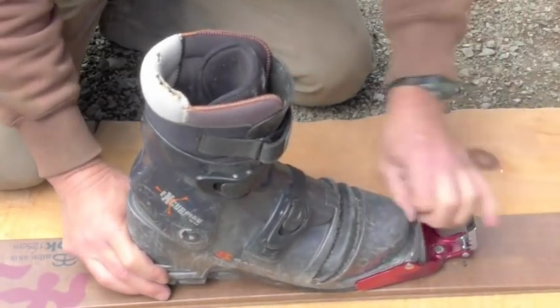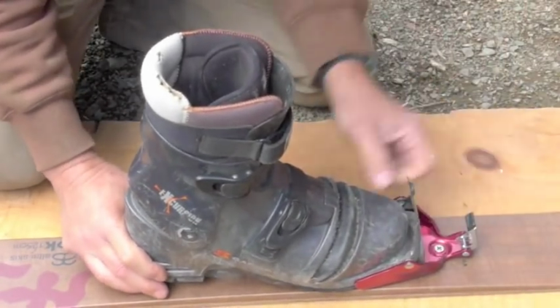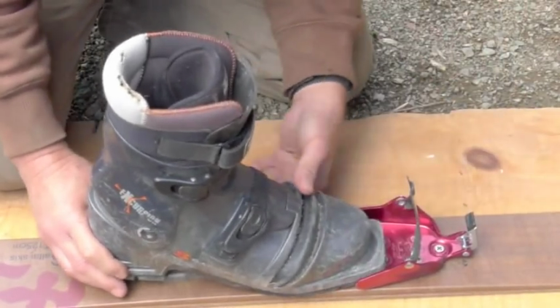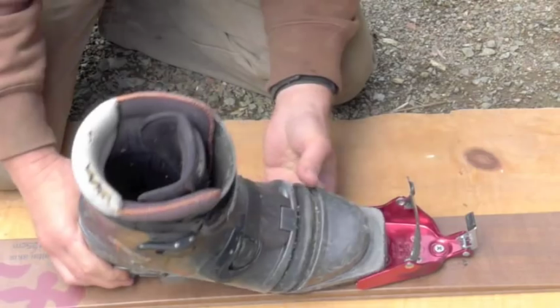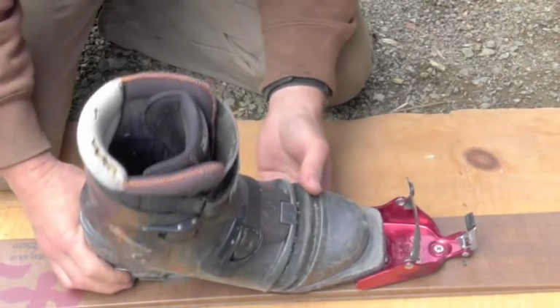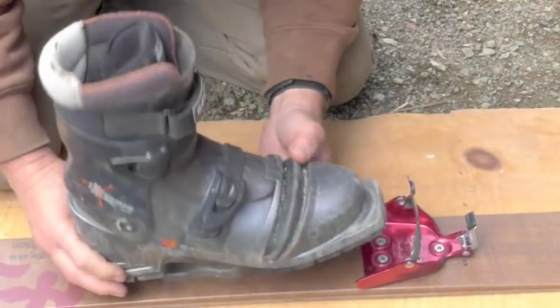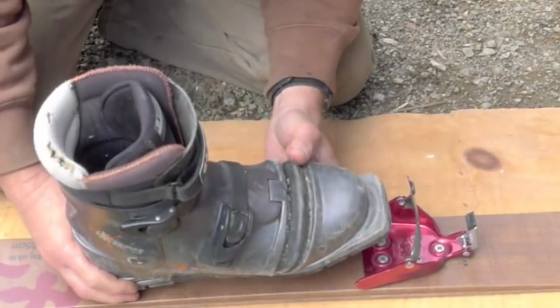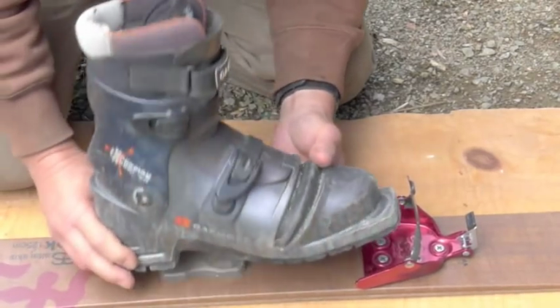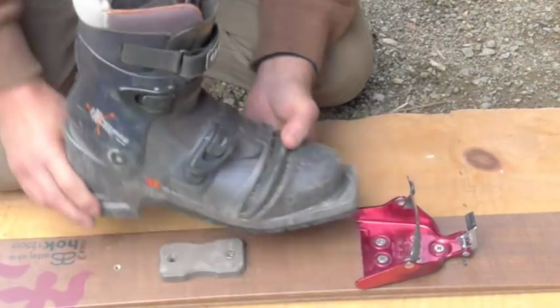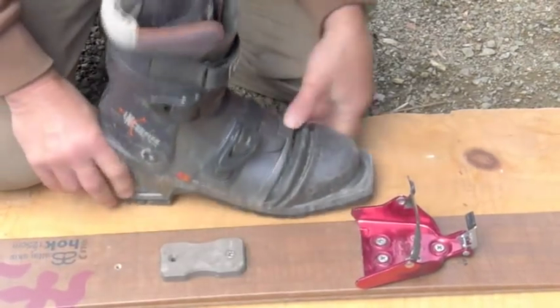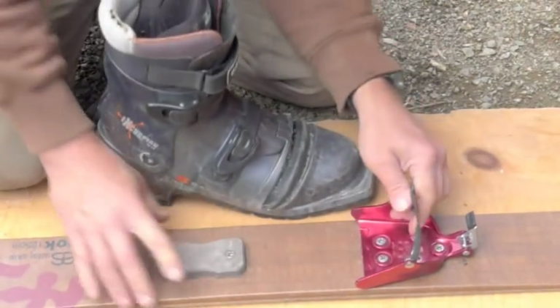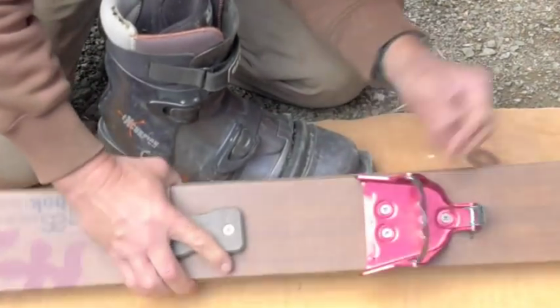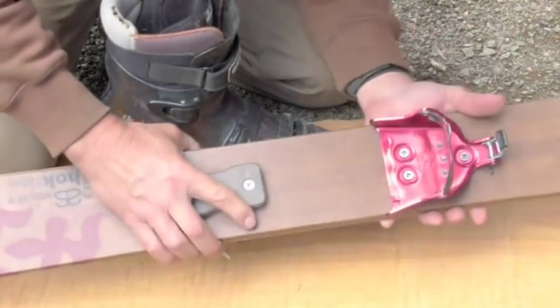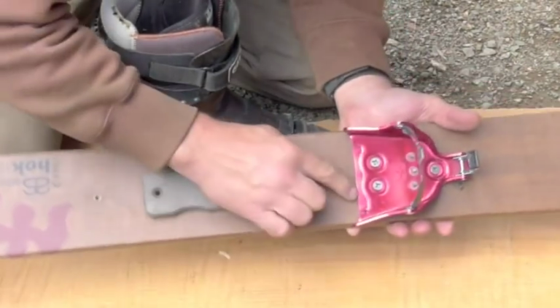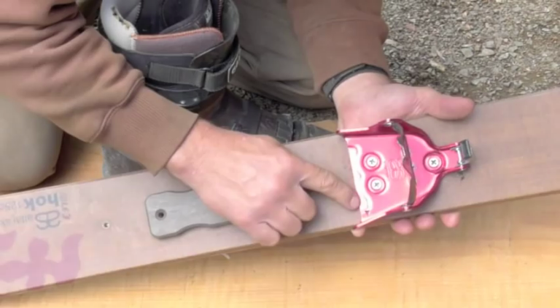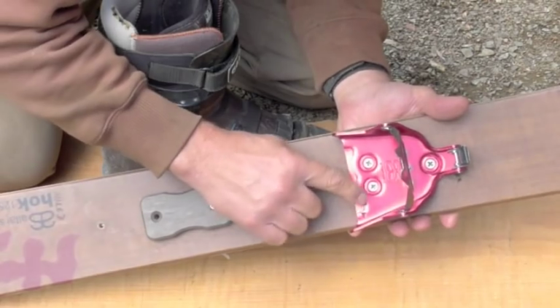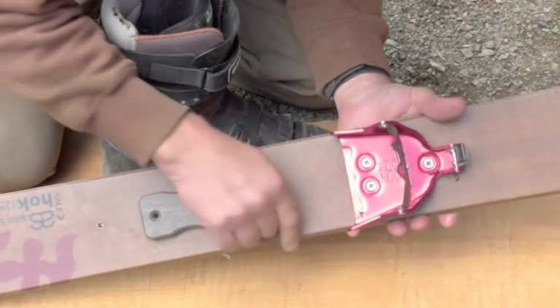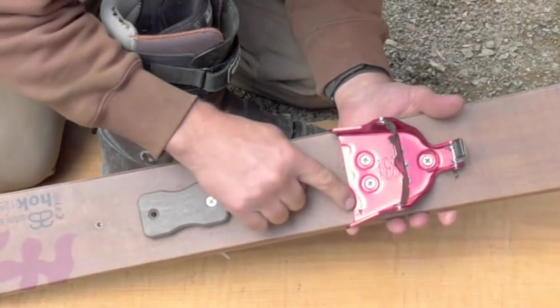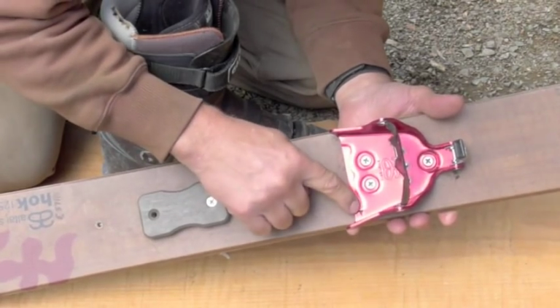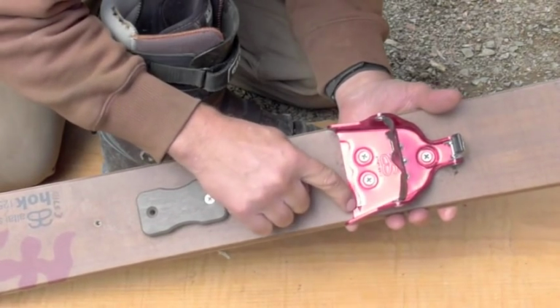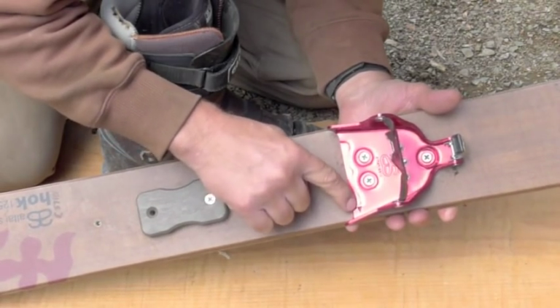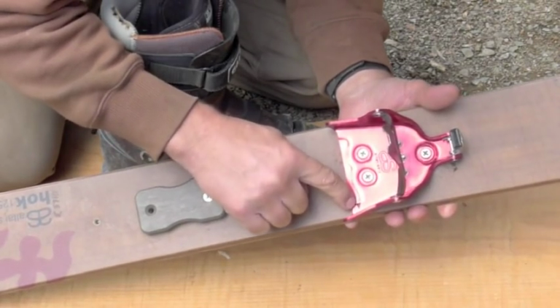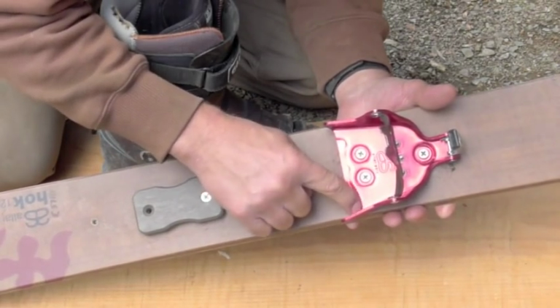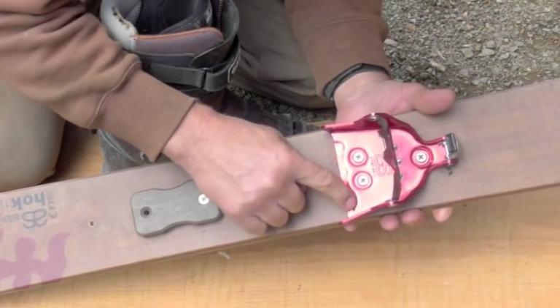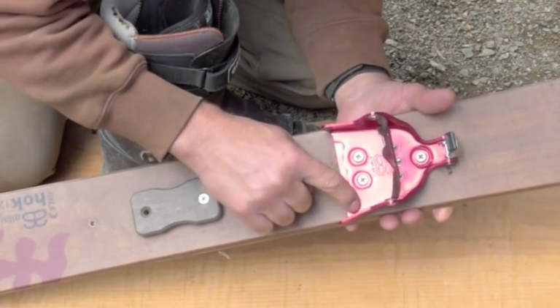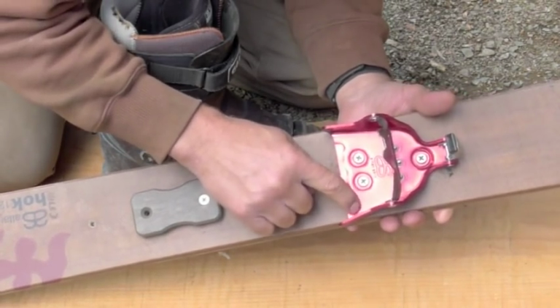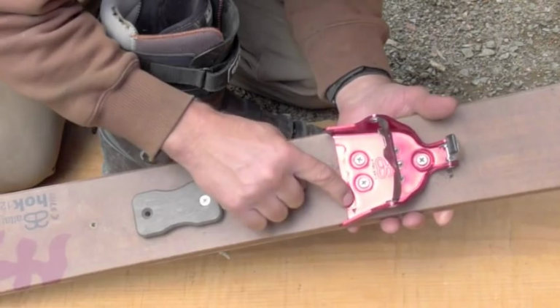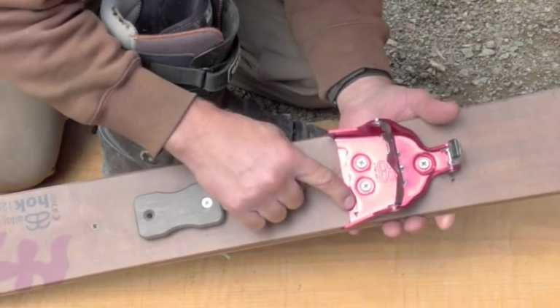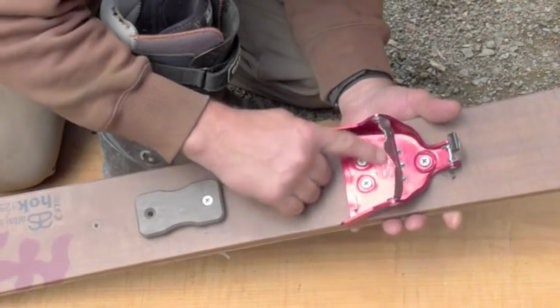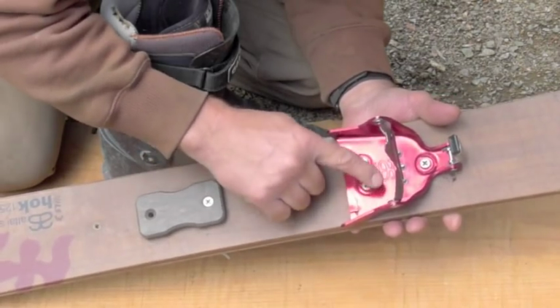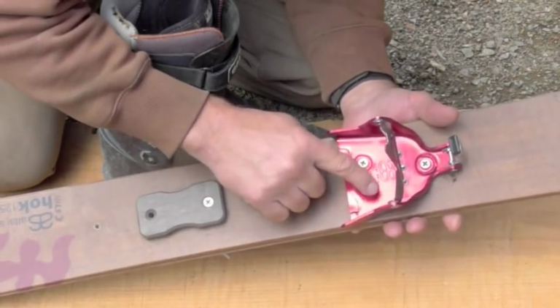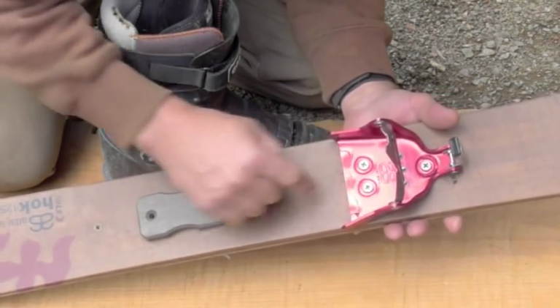There is a right and a left. This is the right boot and this is the right binding. The size is marked by a little arrow which always points to the outside of the boot, indicating the right binding.